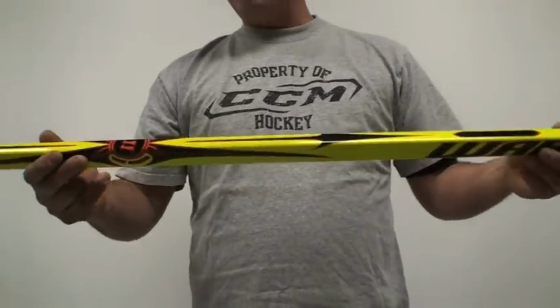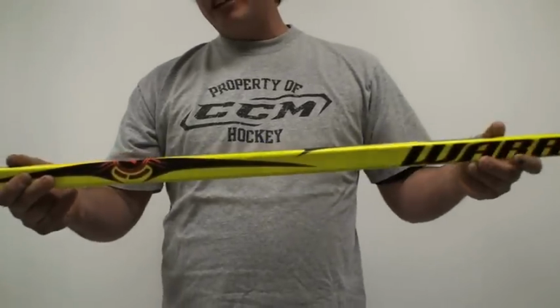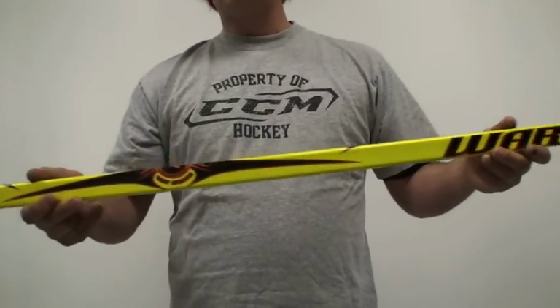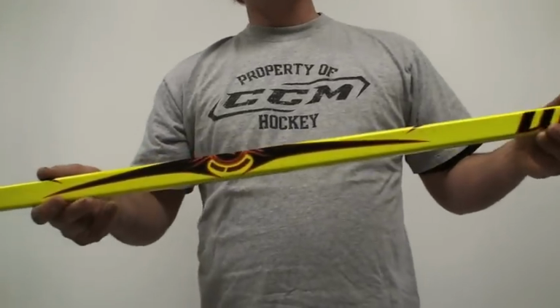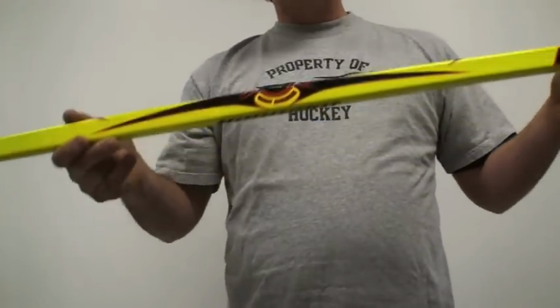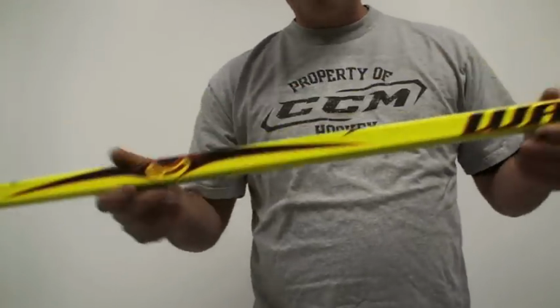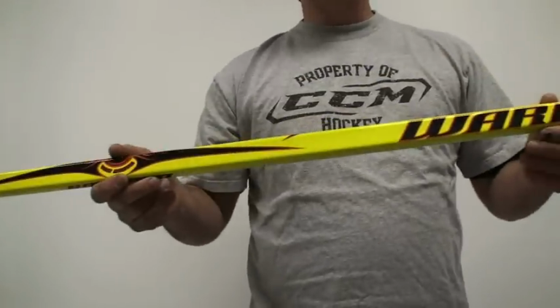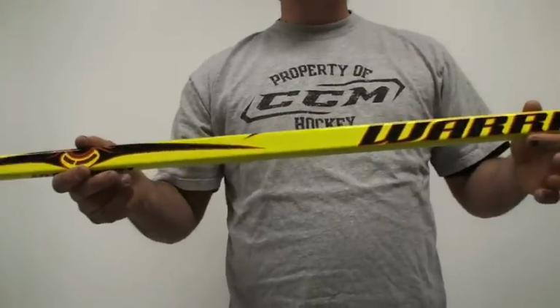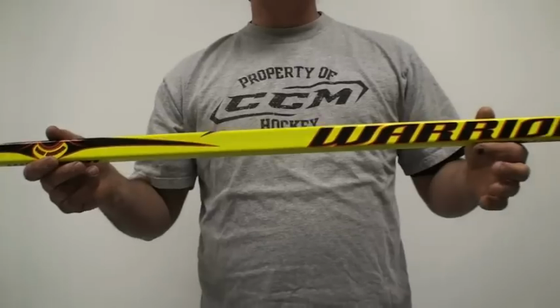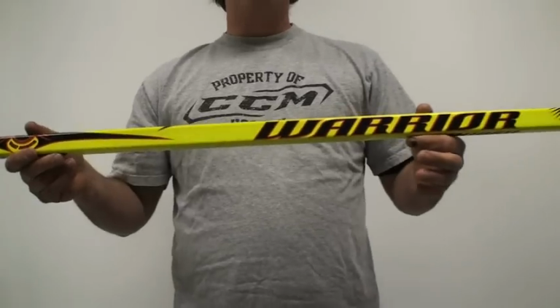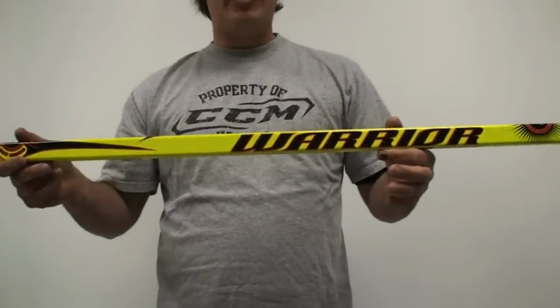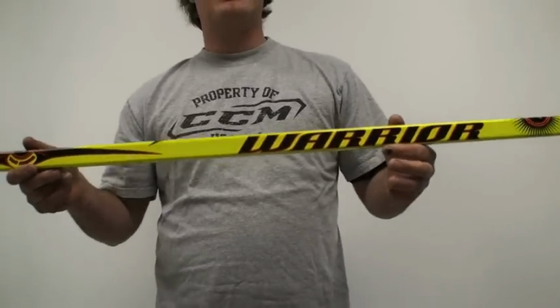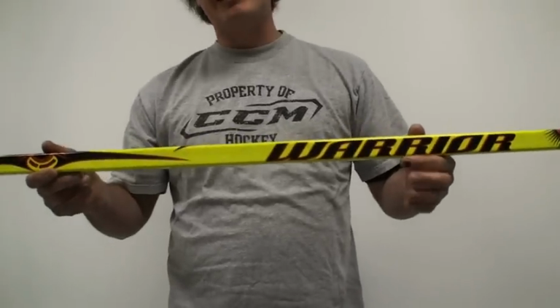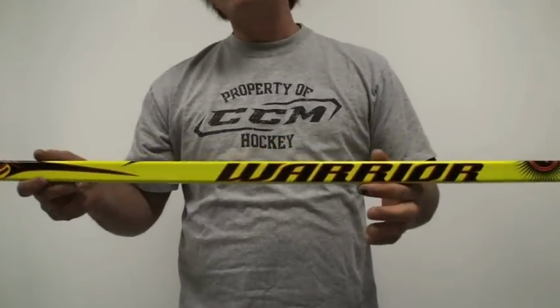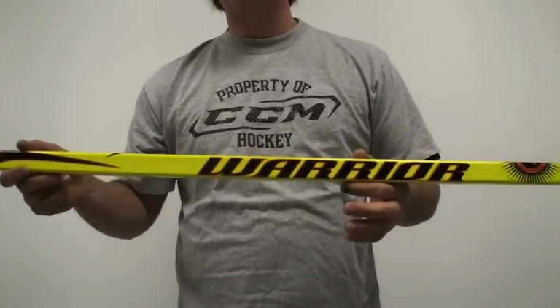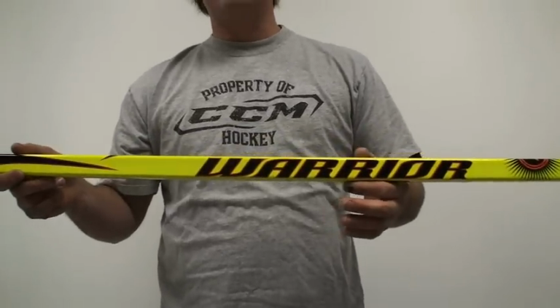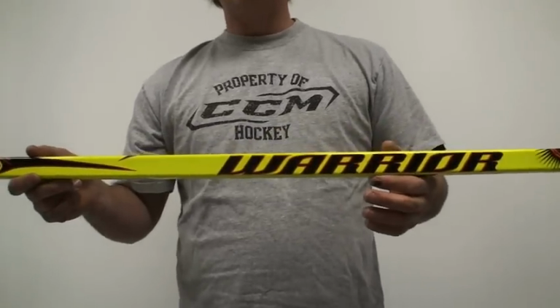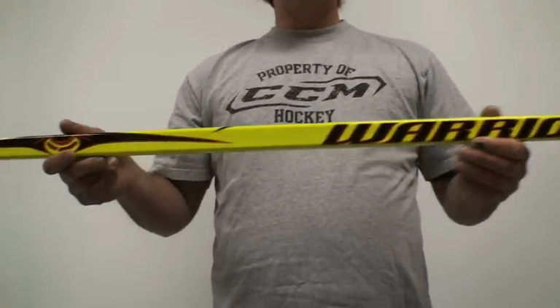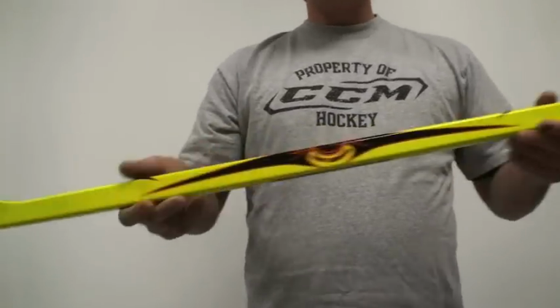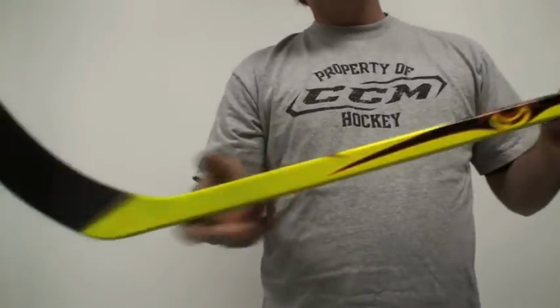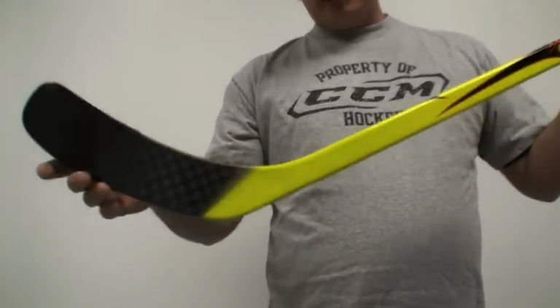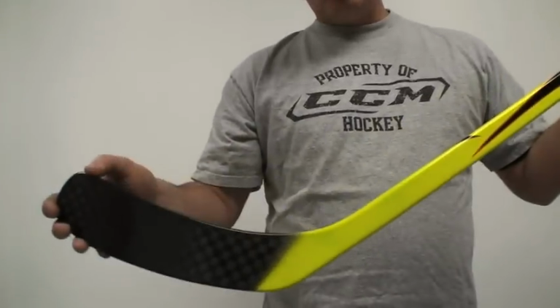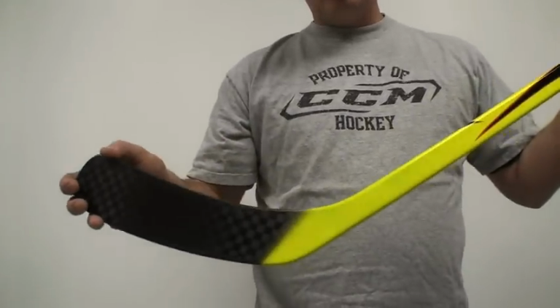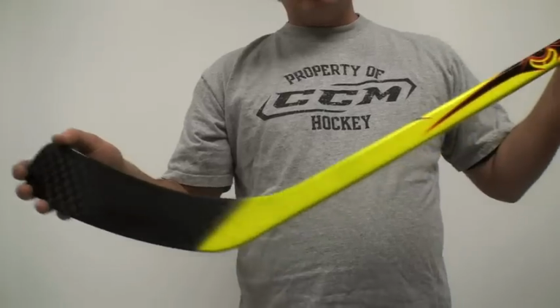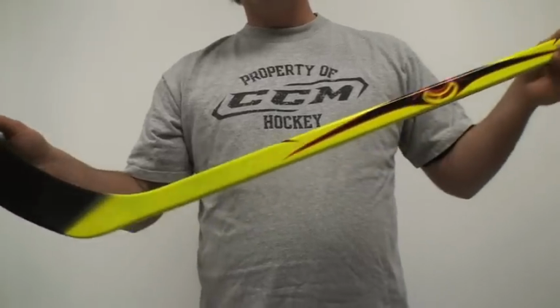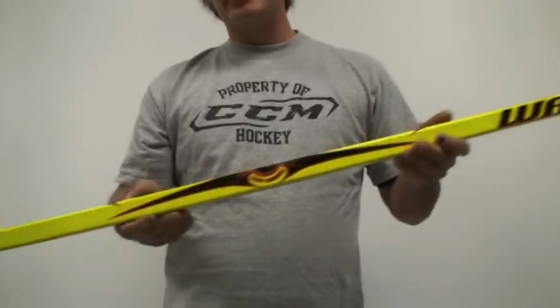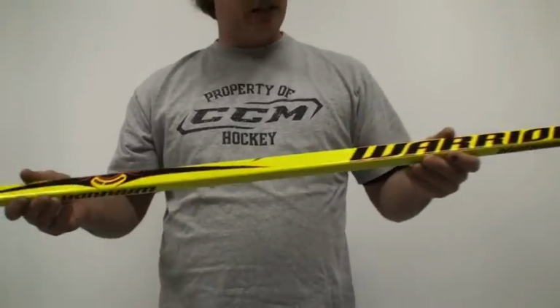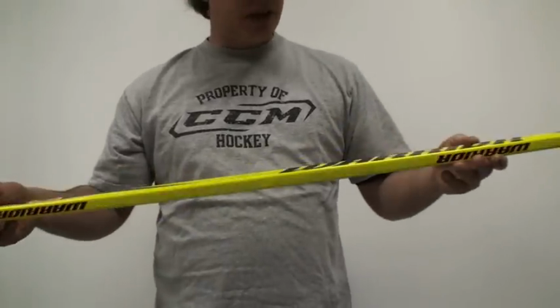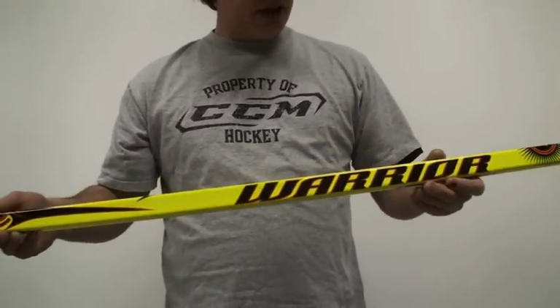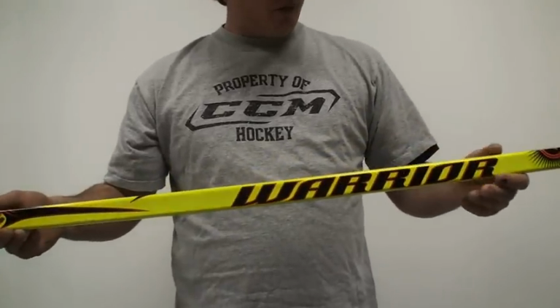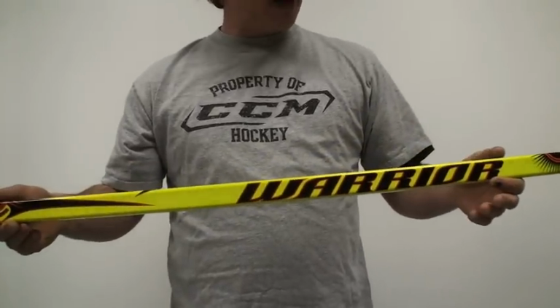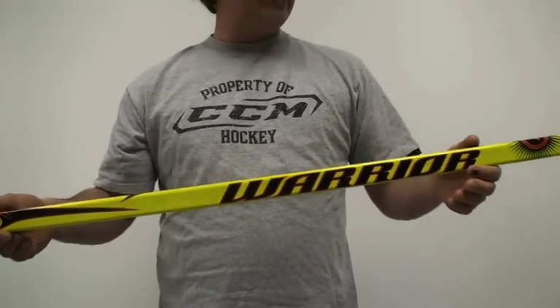I really like the stick. It's 425 grams from the manufacturer — that's what they're saying. It has a high-density blade core, and it's a really well-balanced stick.